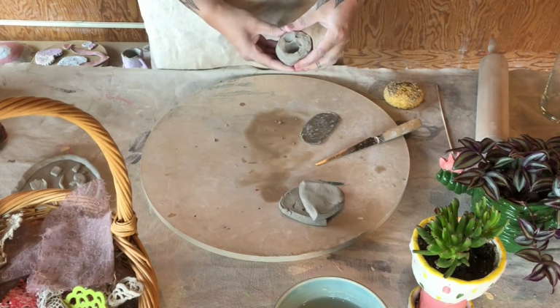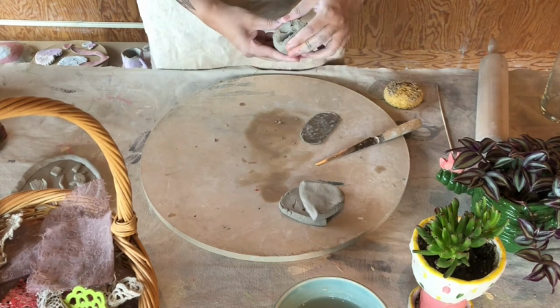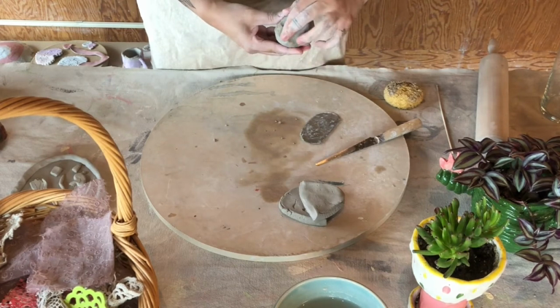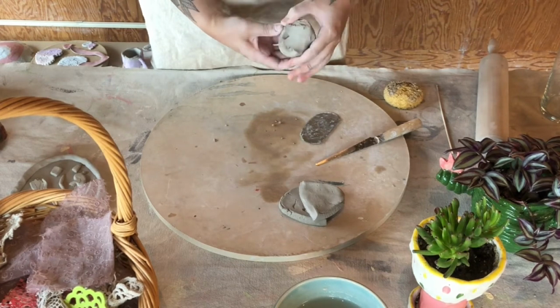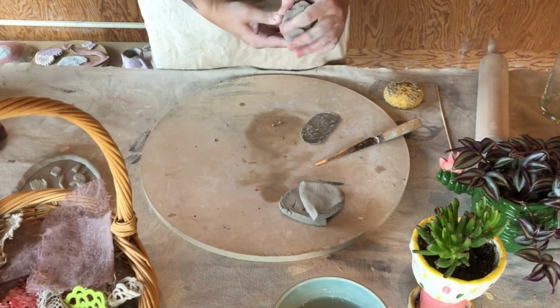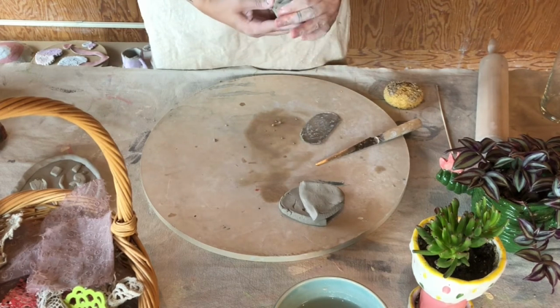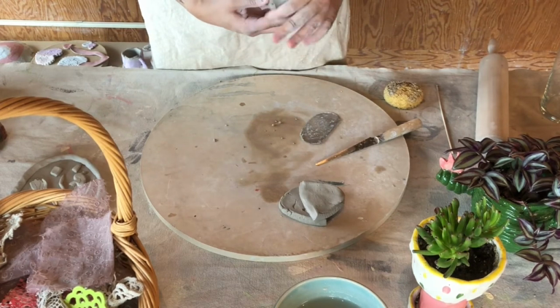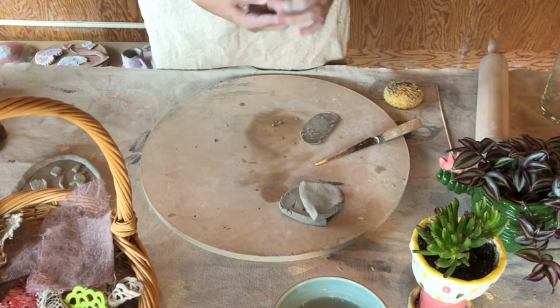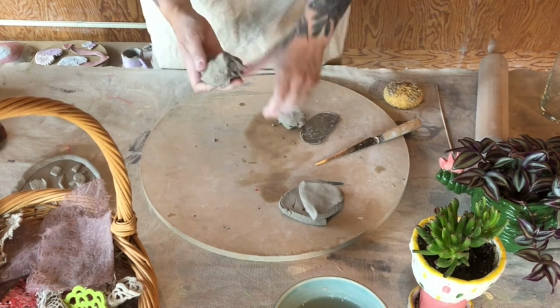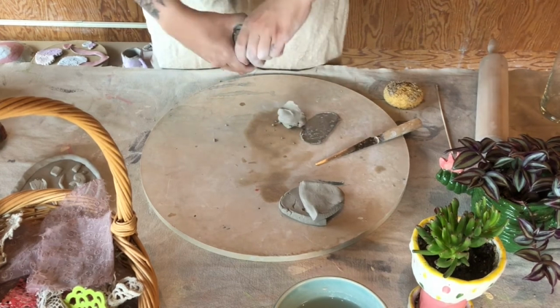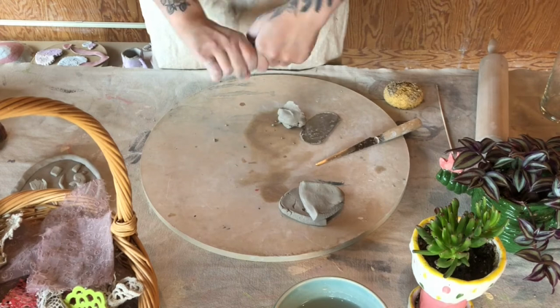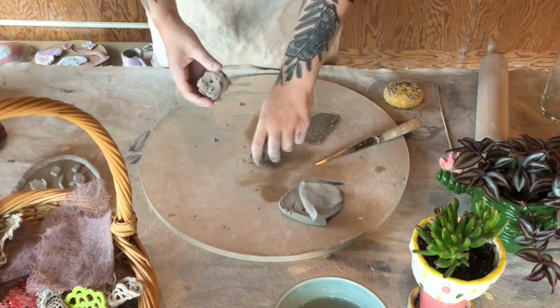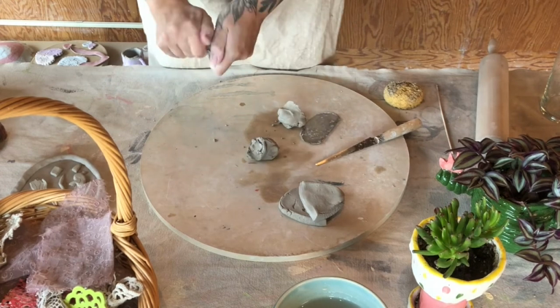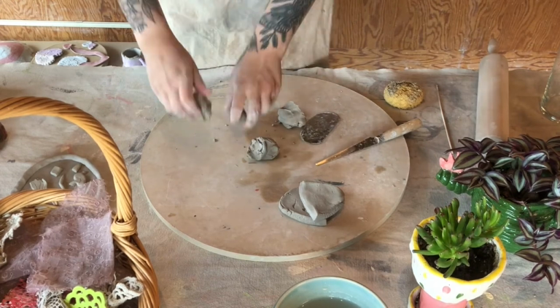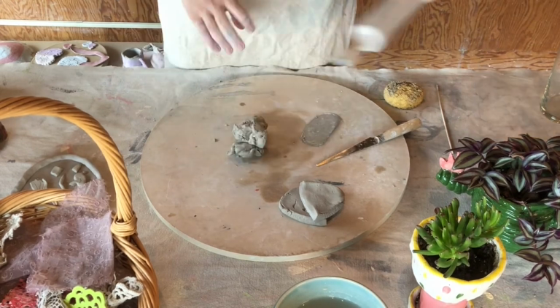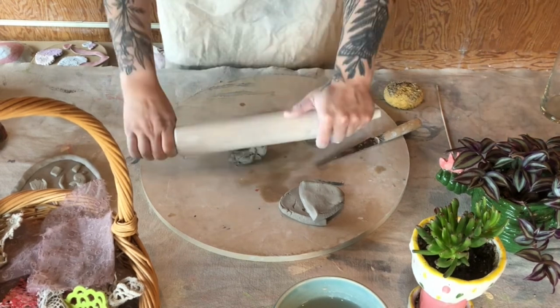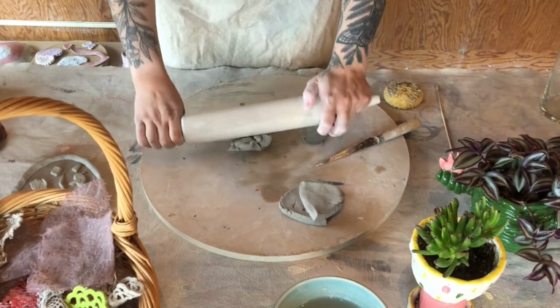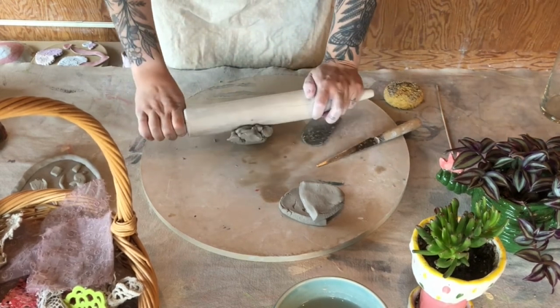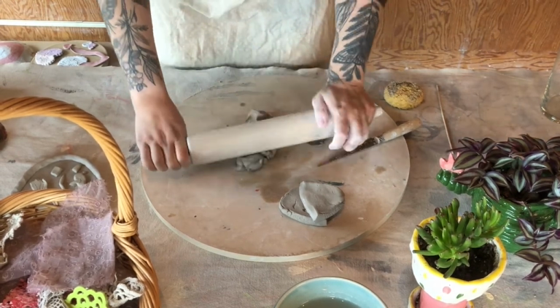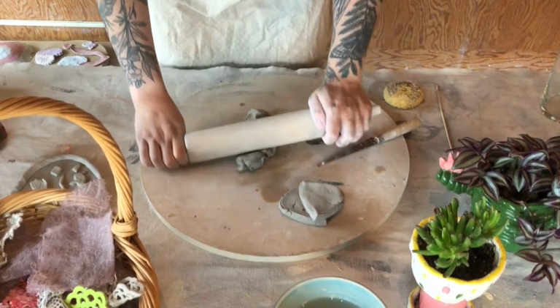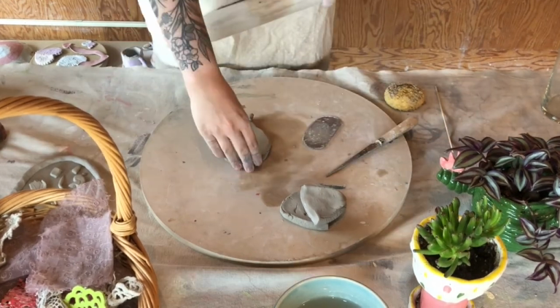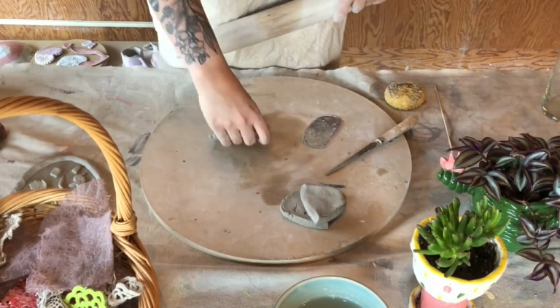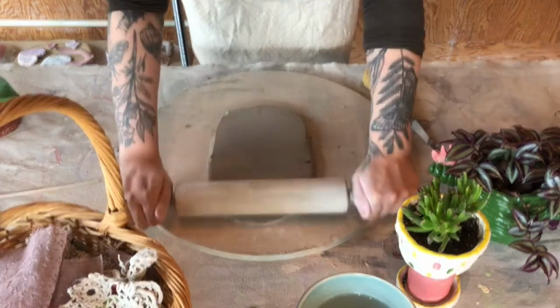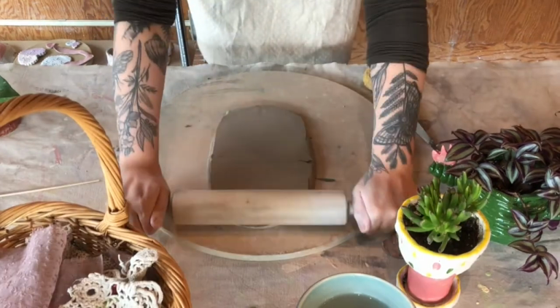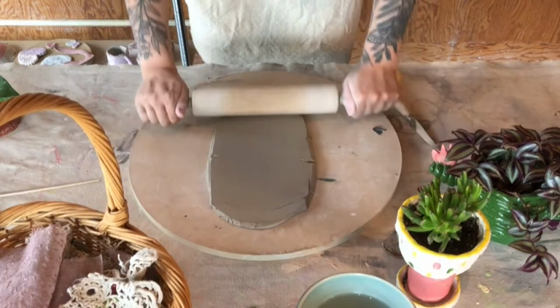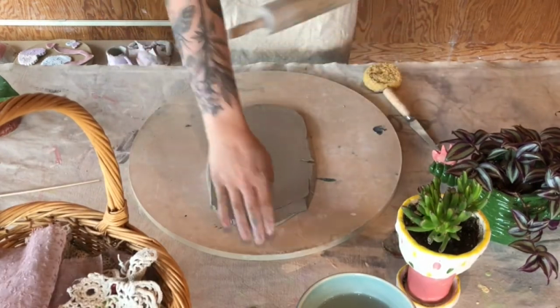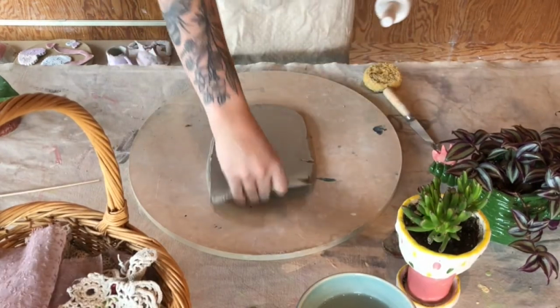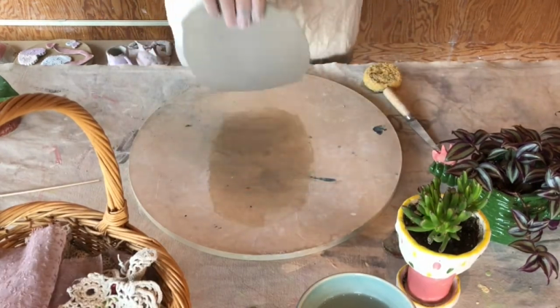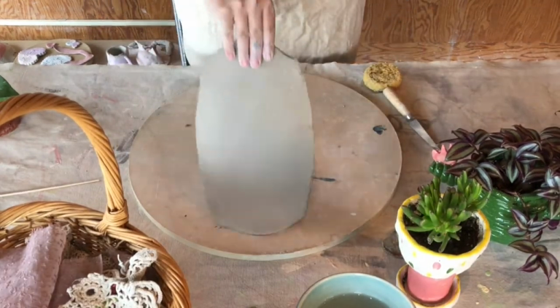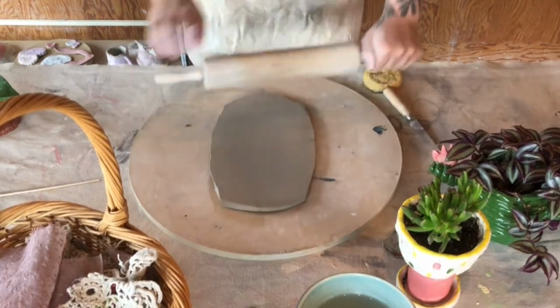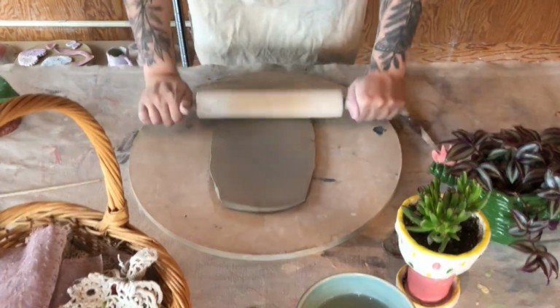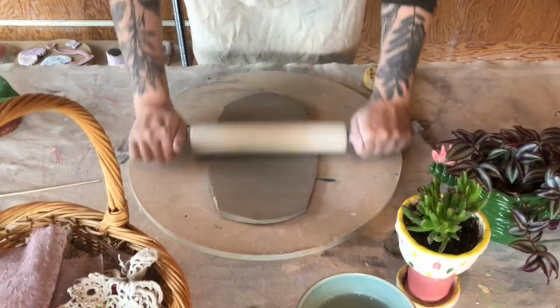The other thing we need to keep in mind is no introducing air bubbles to the clay. This means poking holes in it and sealing it over, but it also includes squishing extra little scraps together. Air bubbles can cause explosions in the kiln as well as cracking issues, so we don't want to do that.